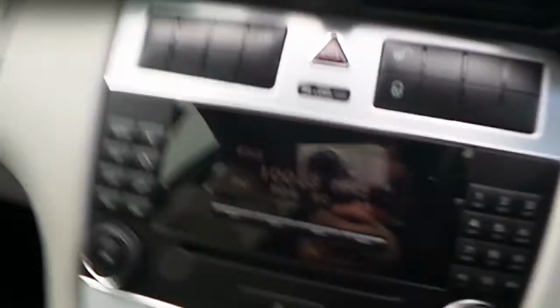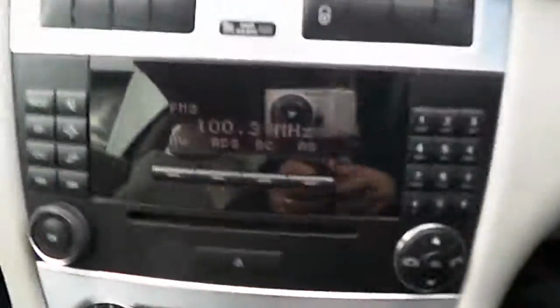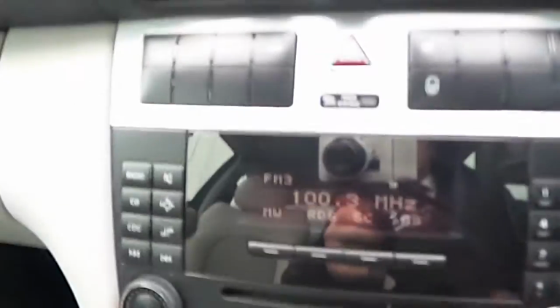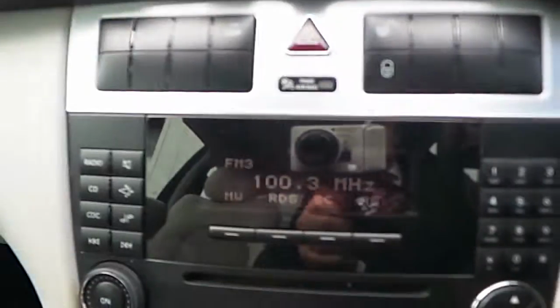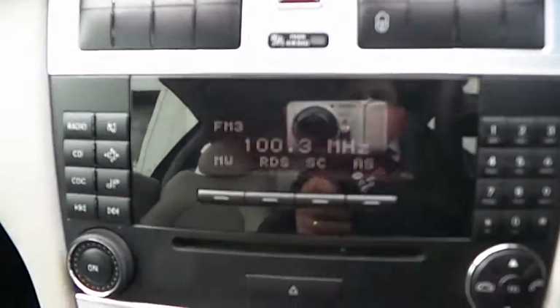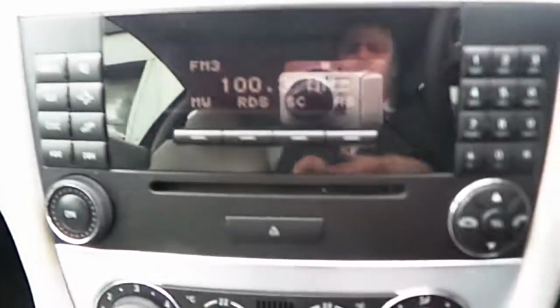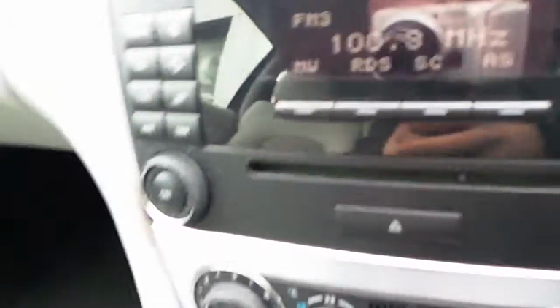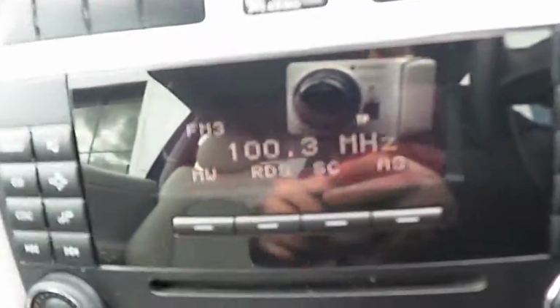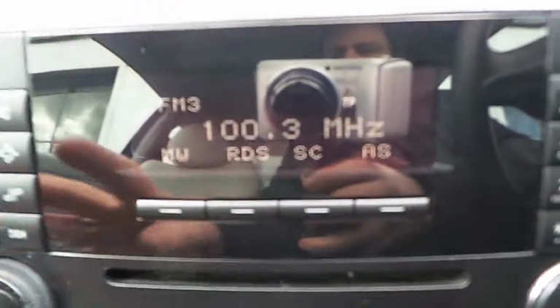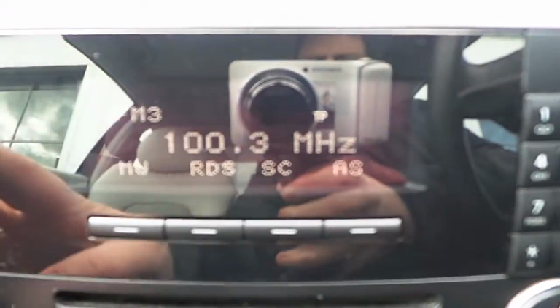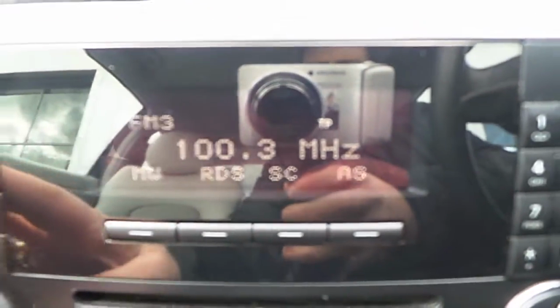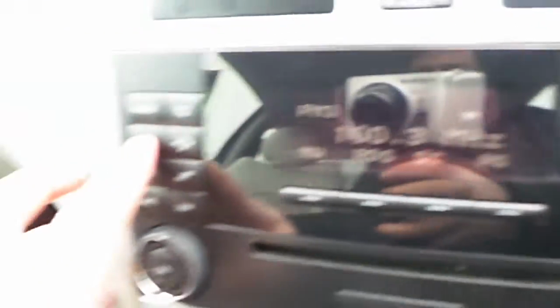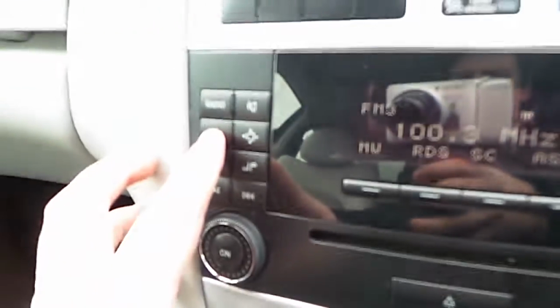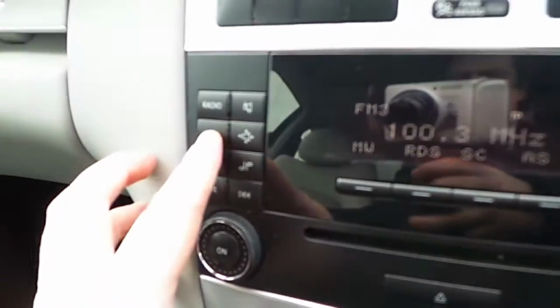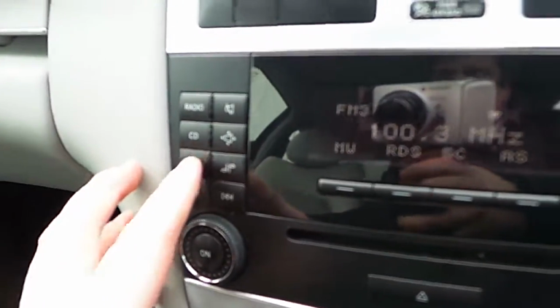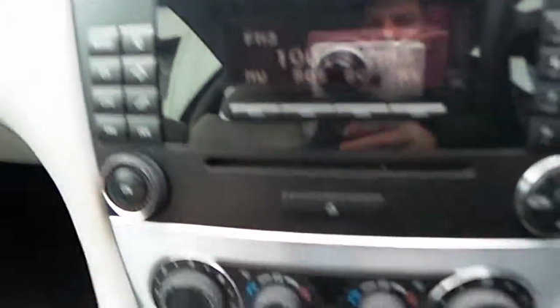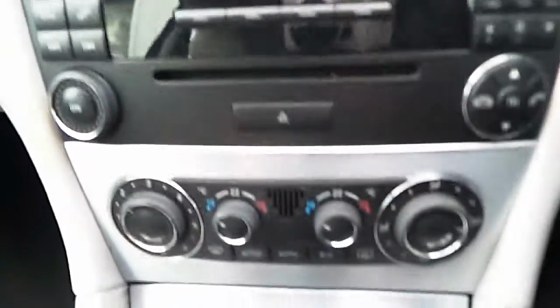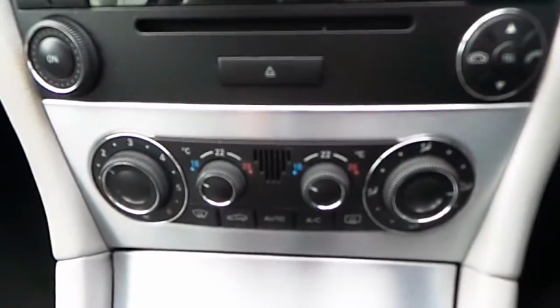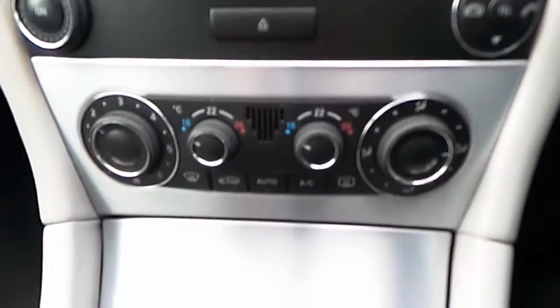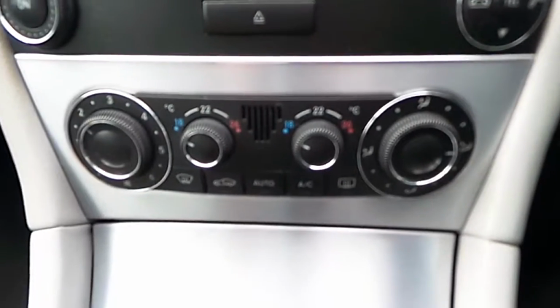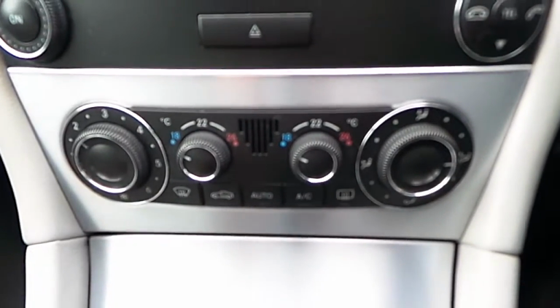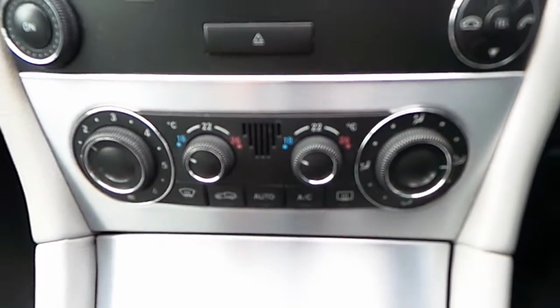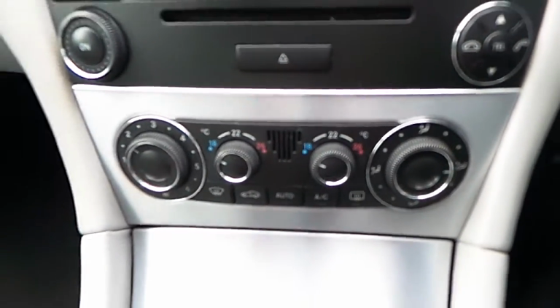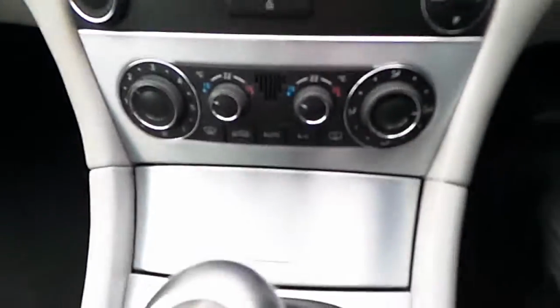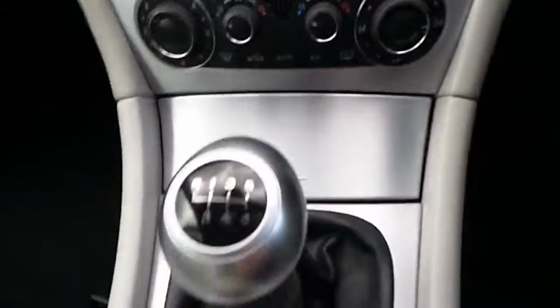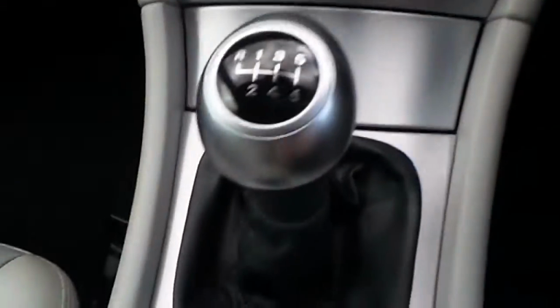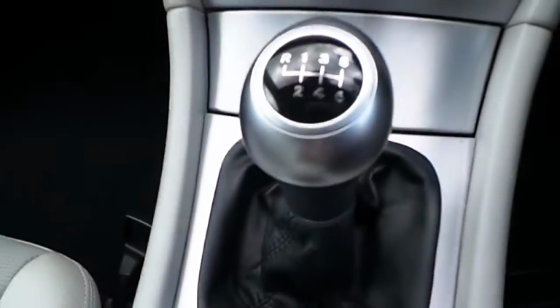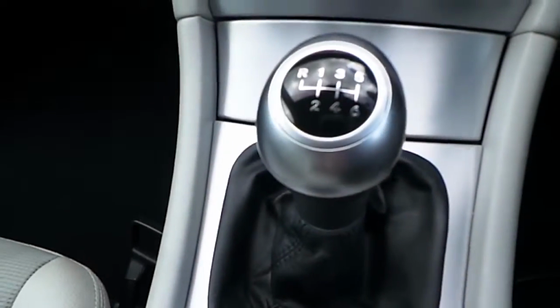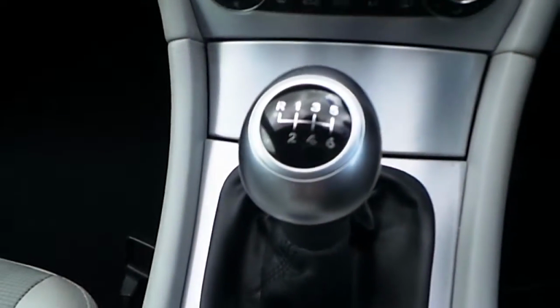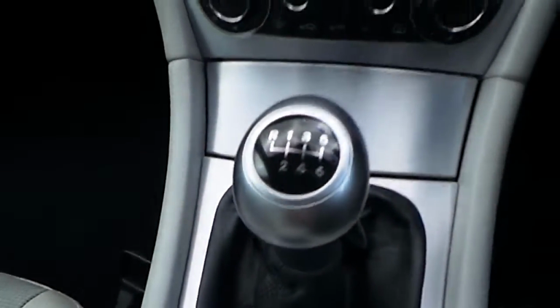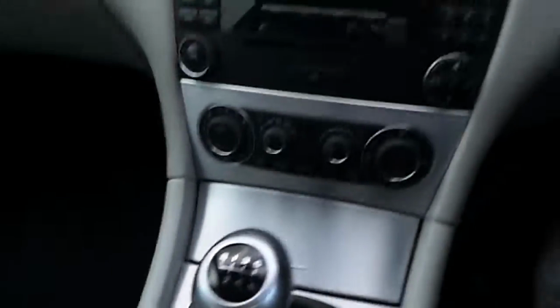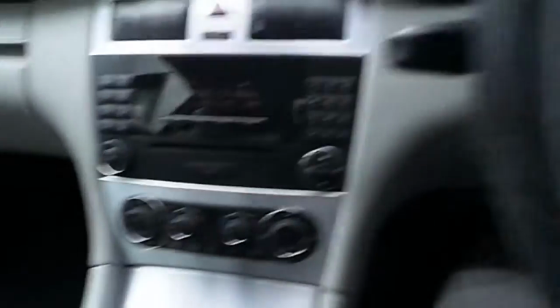In the centre console we've got radio, CD, dual zone climate control, 6 speed gearbox, and much much more.